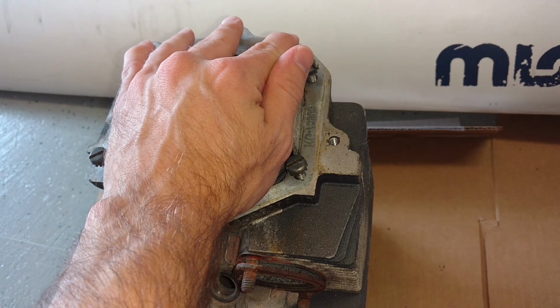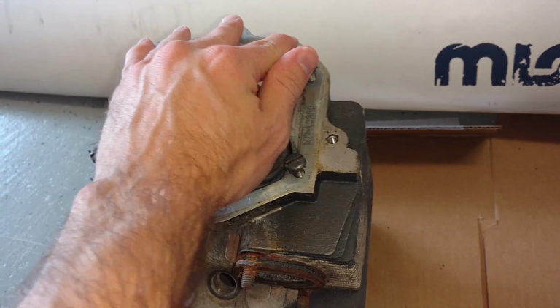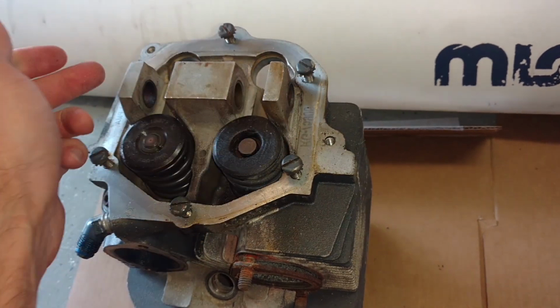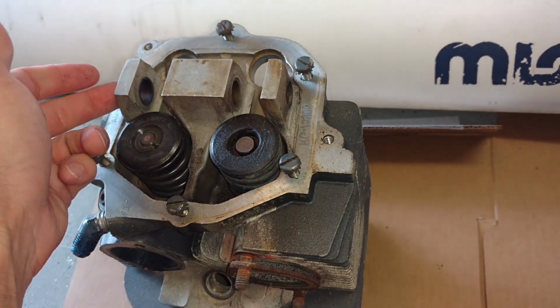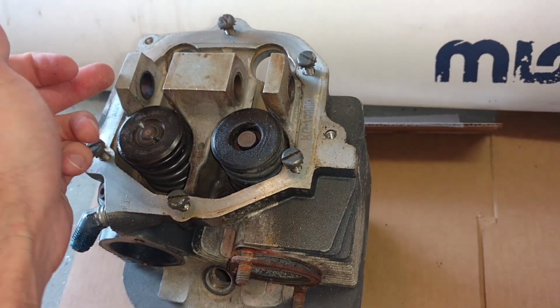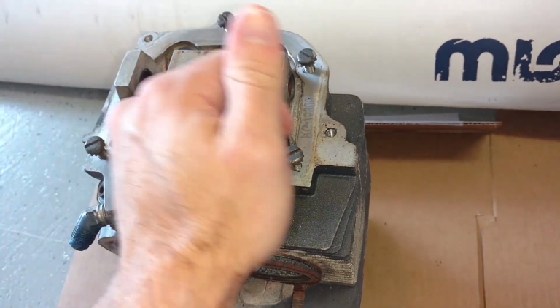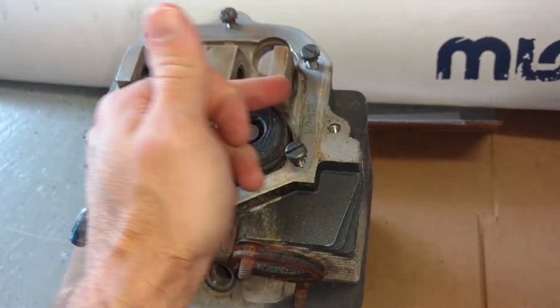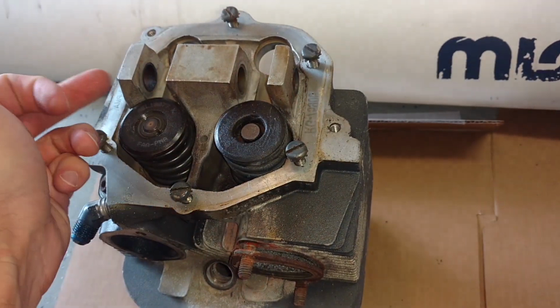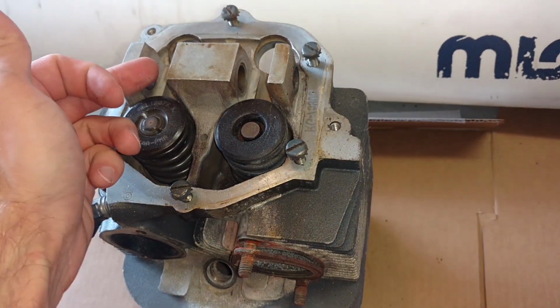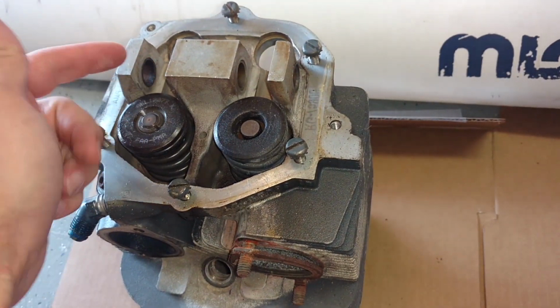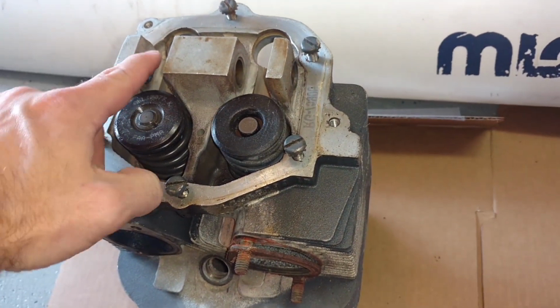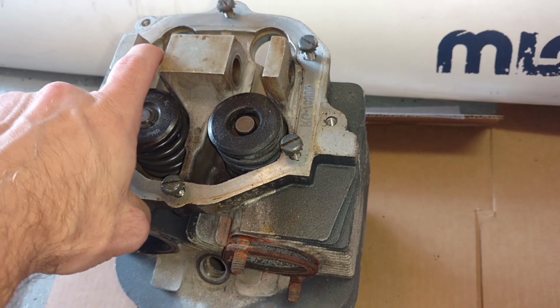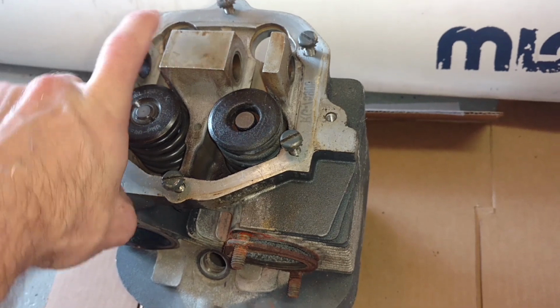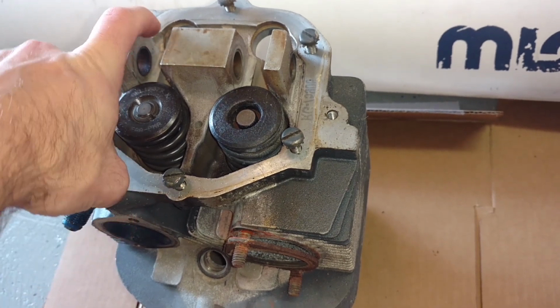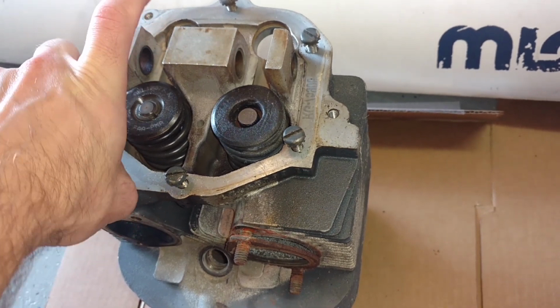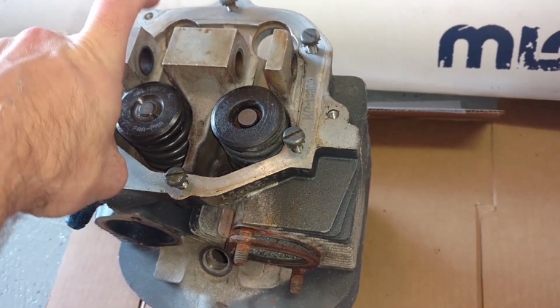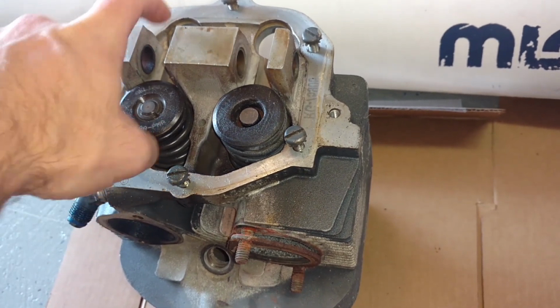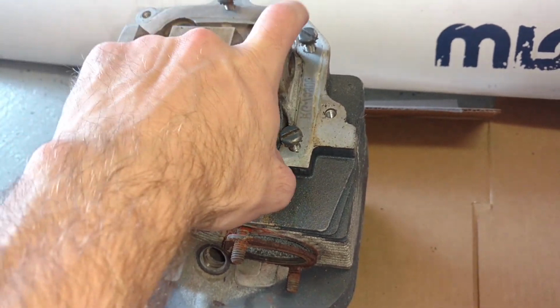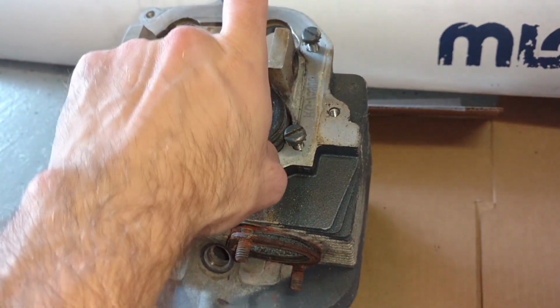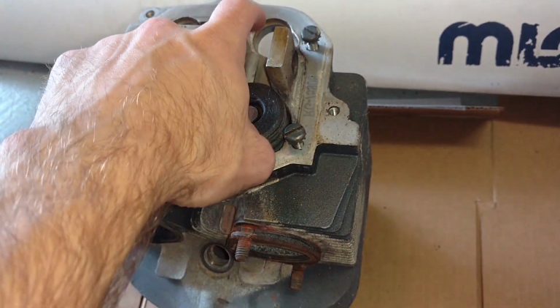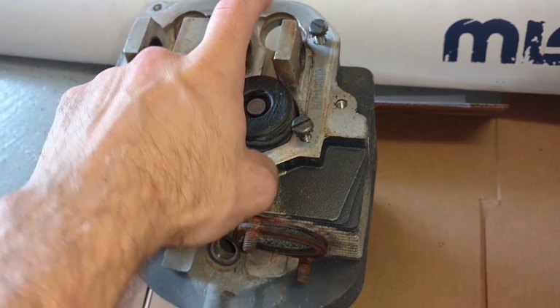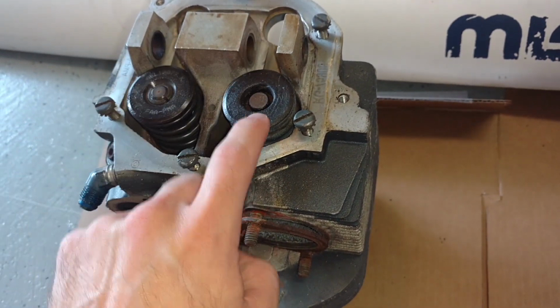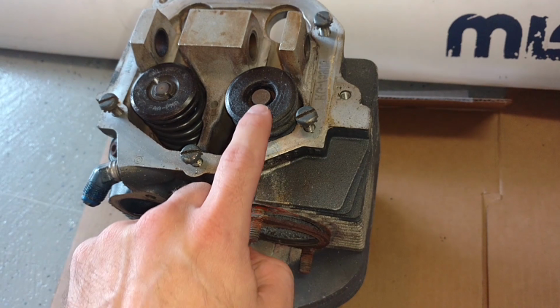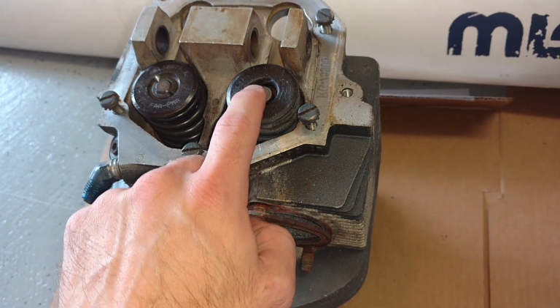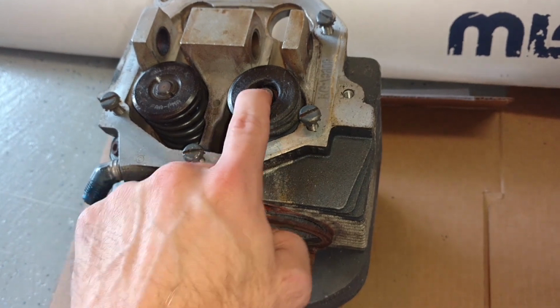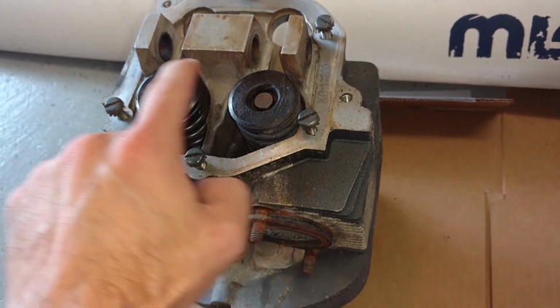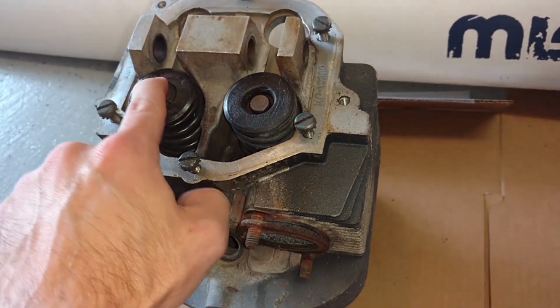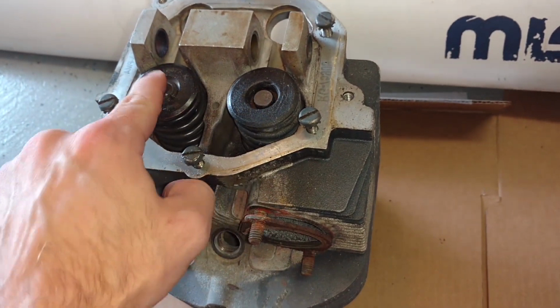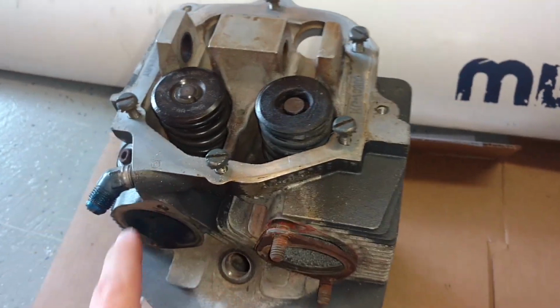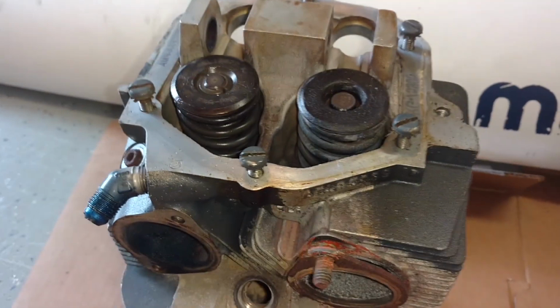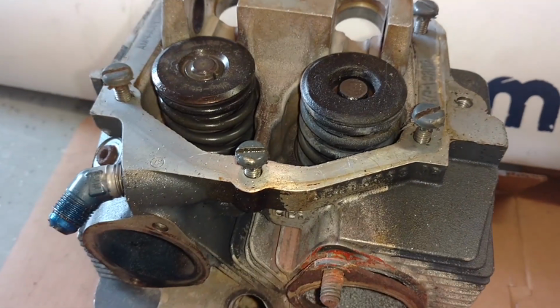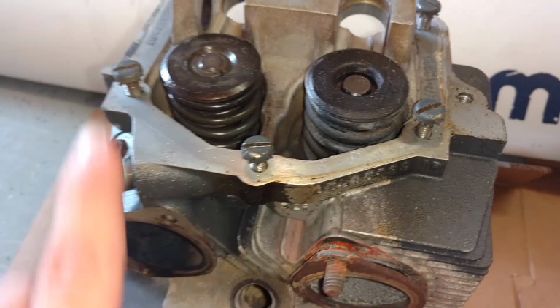Taking that valve cover off, you would then find a rod that connects through here, and you'd find little rocker arms that go on top, back and forth like that on either side. Those rocker arms push down on these valves, and you can see we have pretty sturdy springs on those valves.